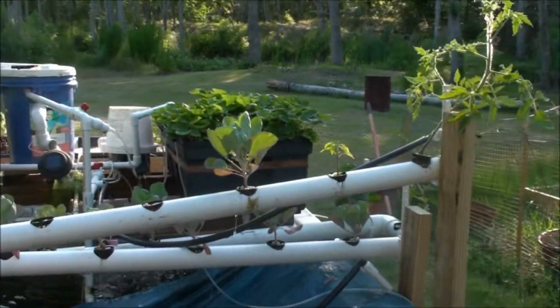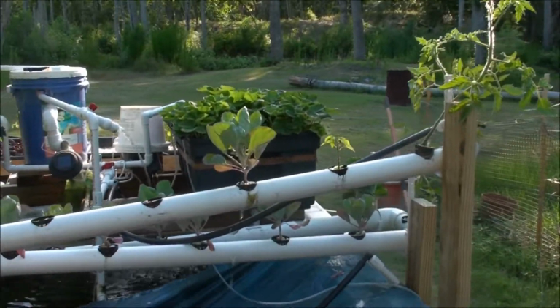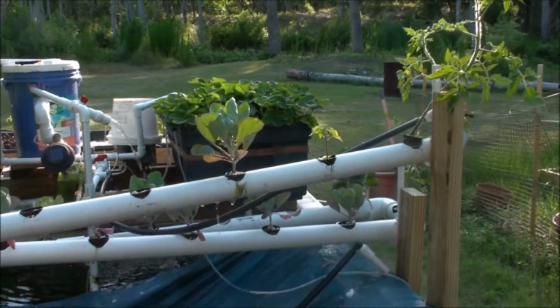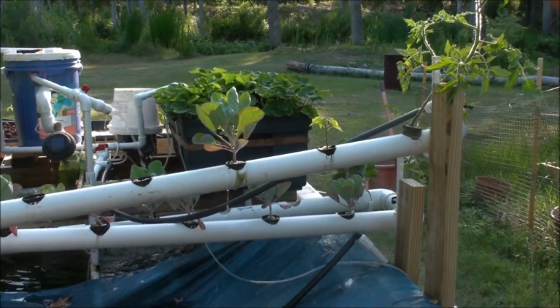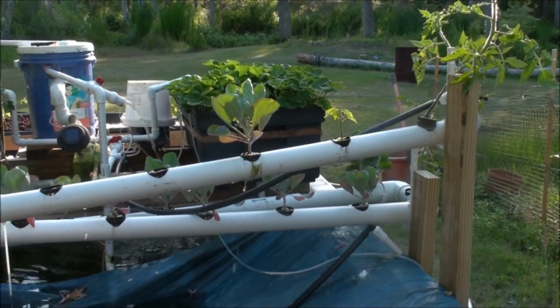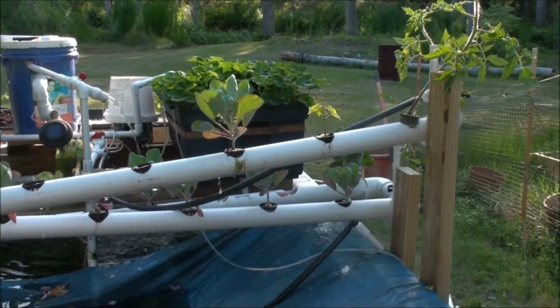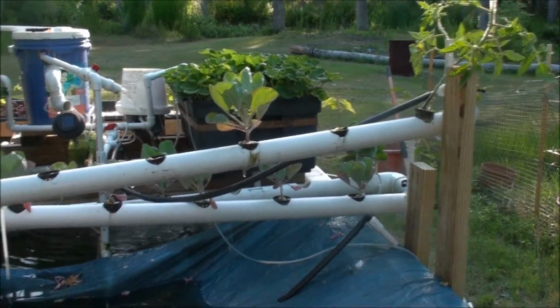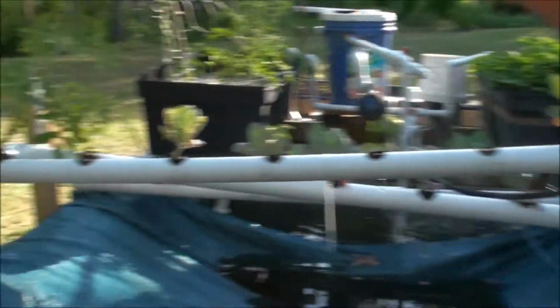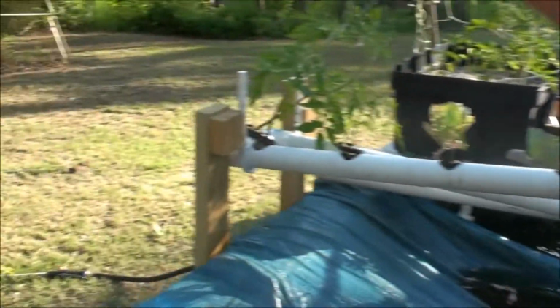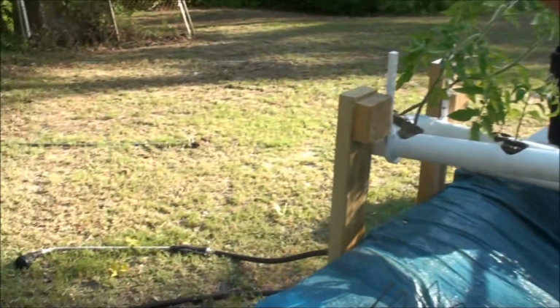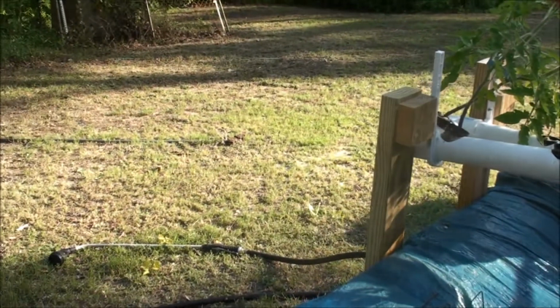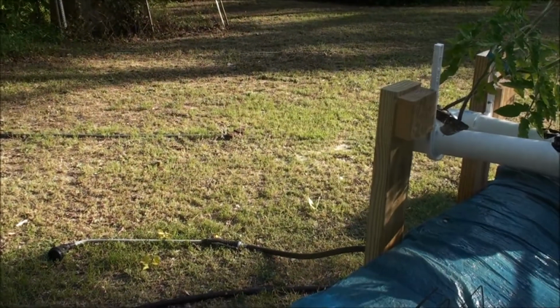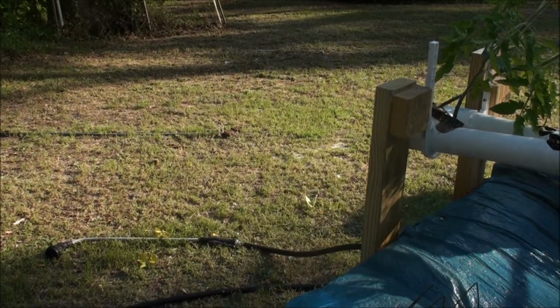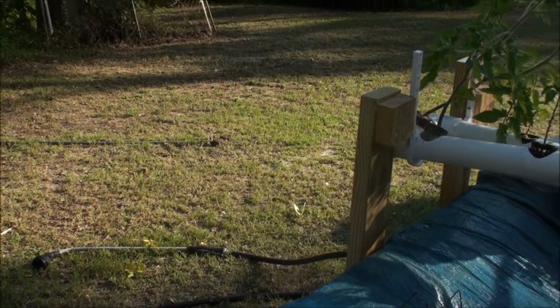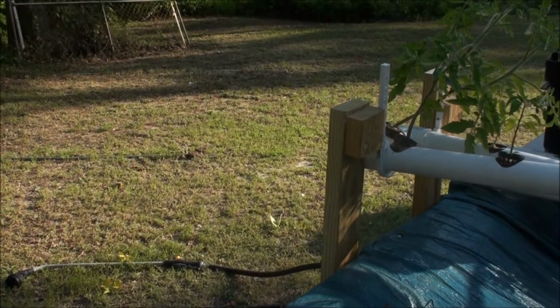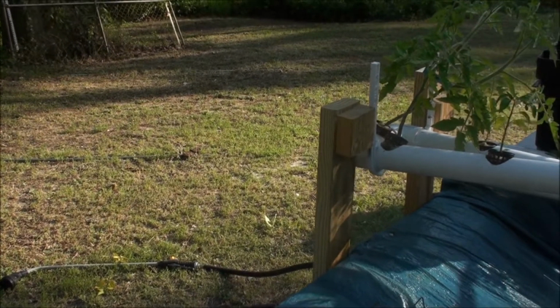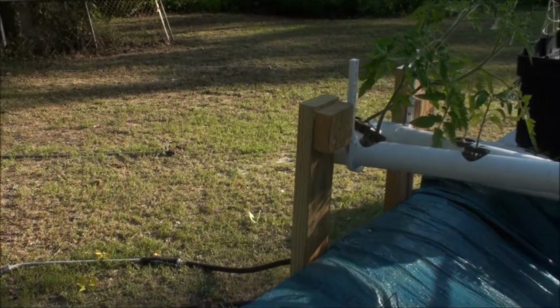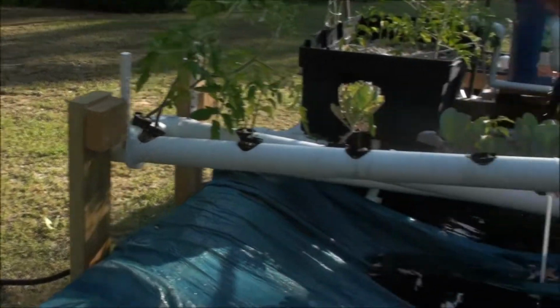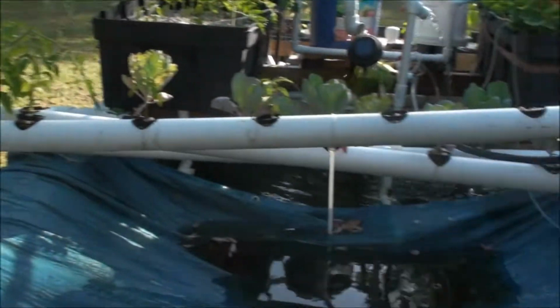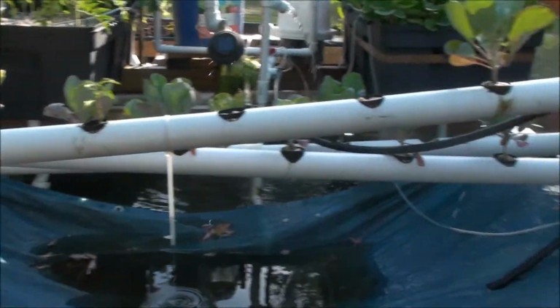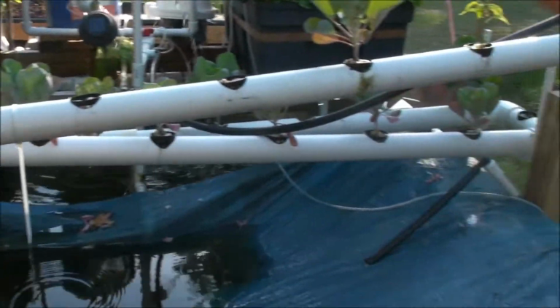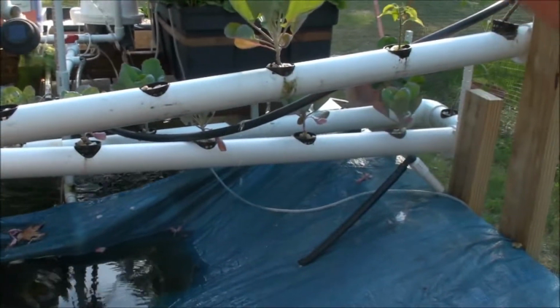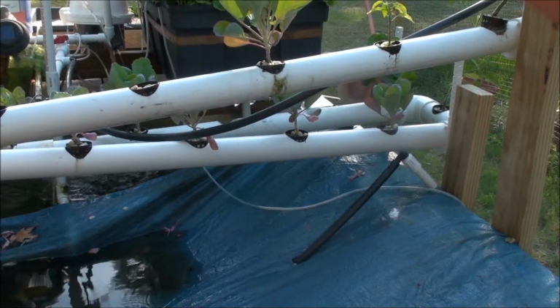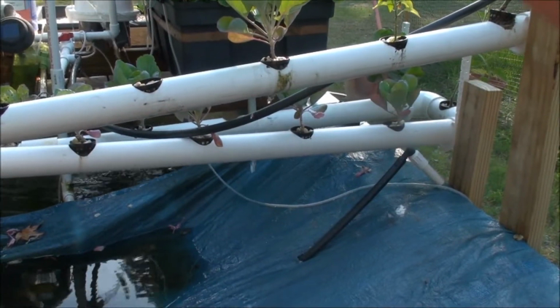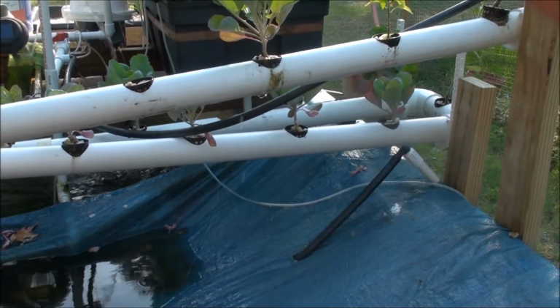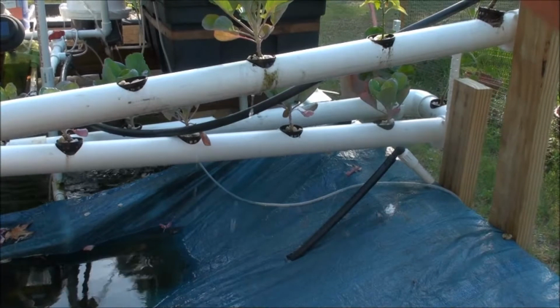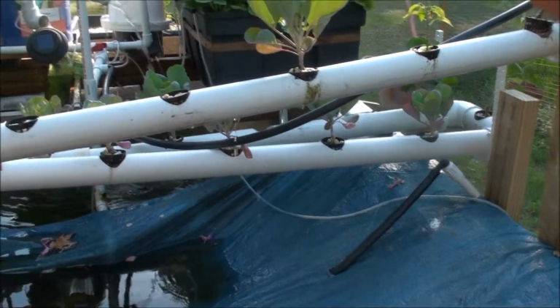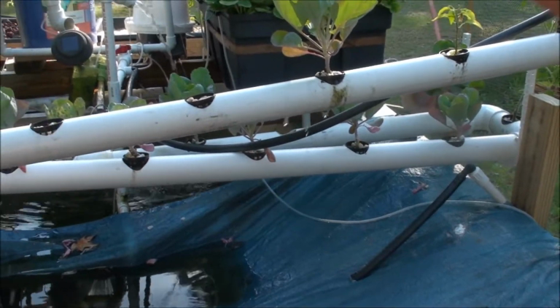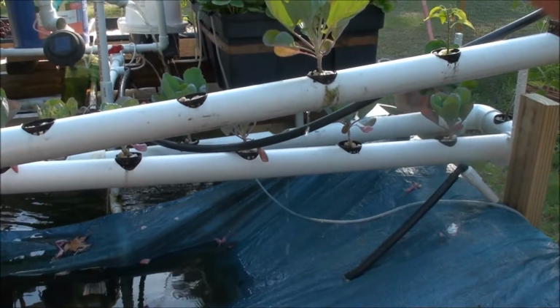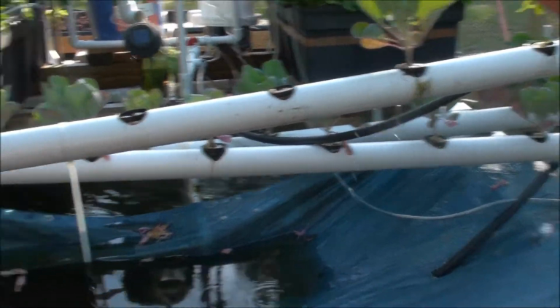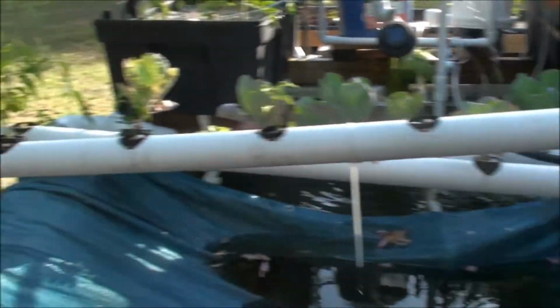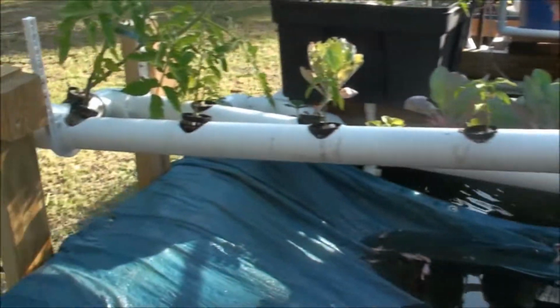Got 16 inches right here by this tomato. I've got 9 inches right there on that corner, 8 inches at that corner. I've got 4 inches right there, 3 inches on the other side, down to 0.